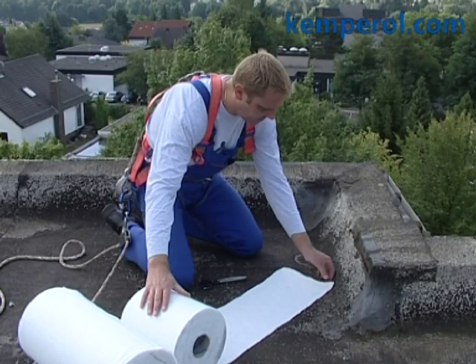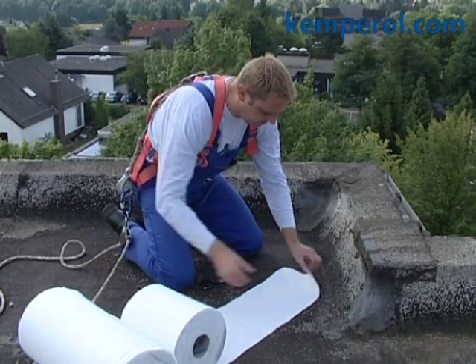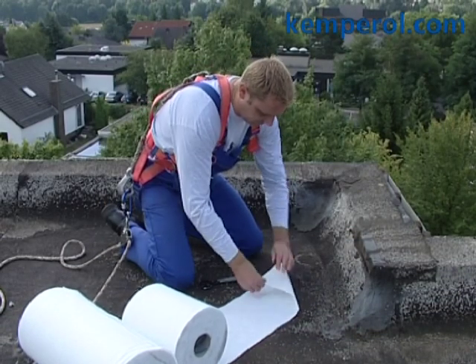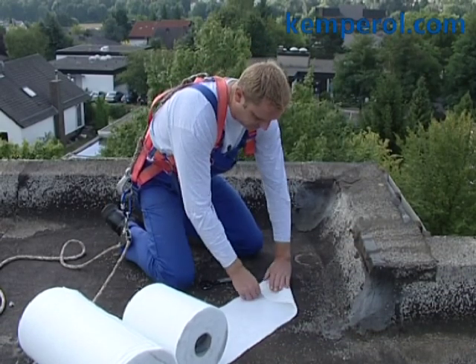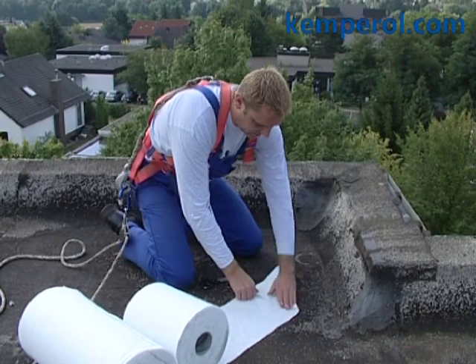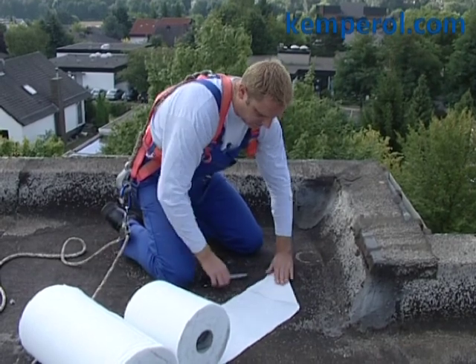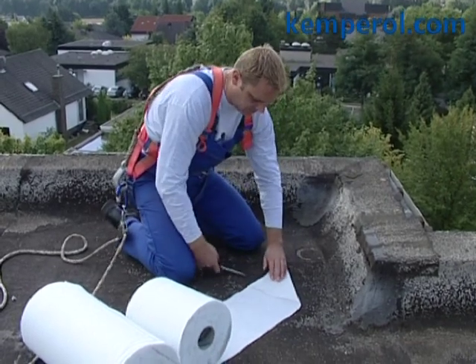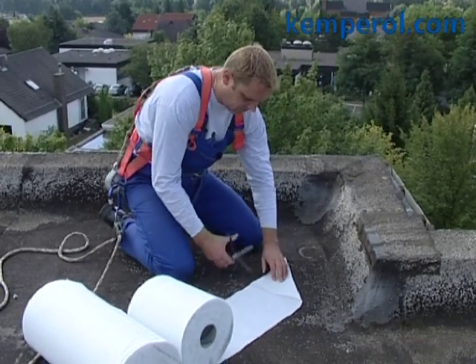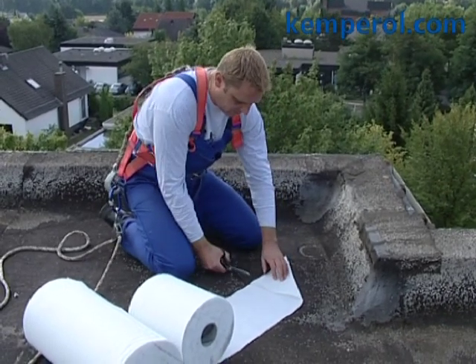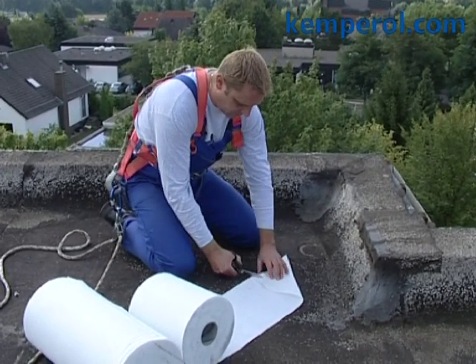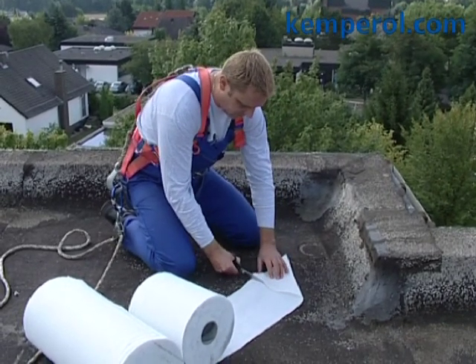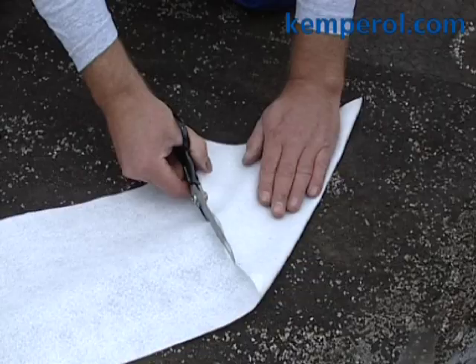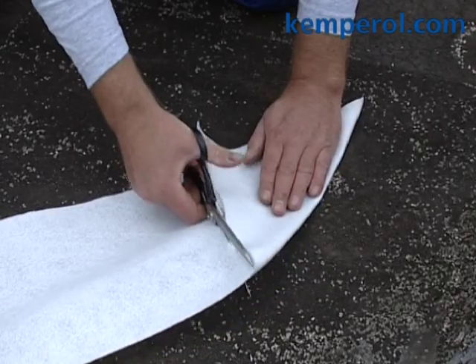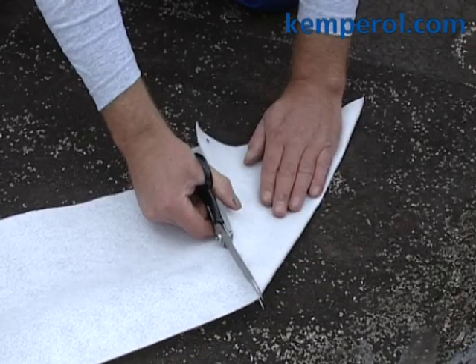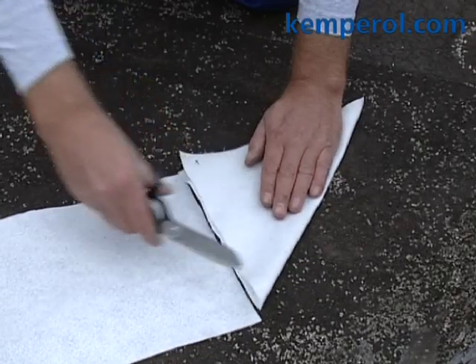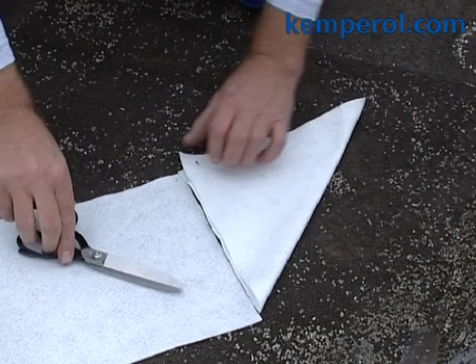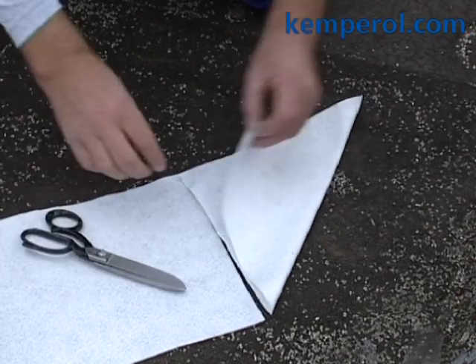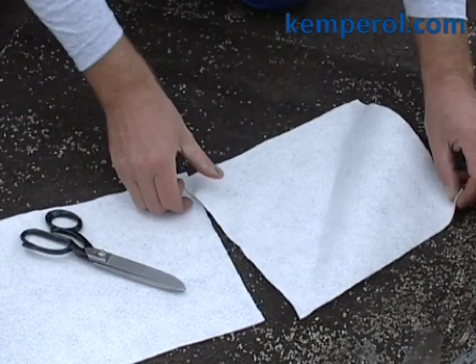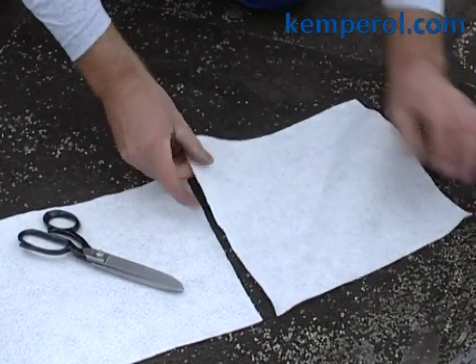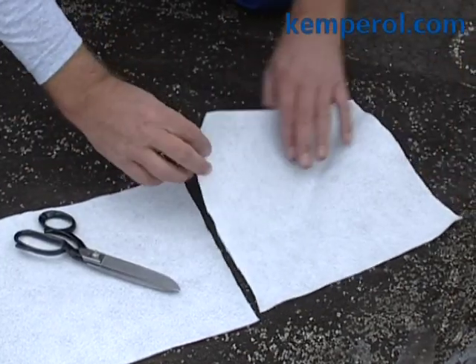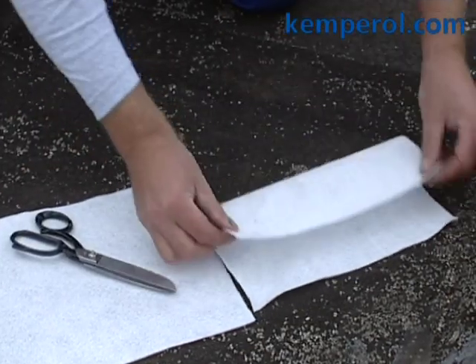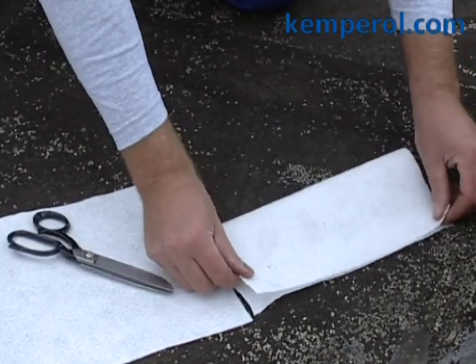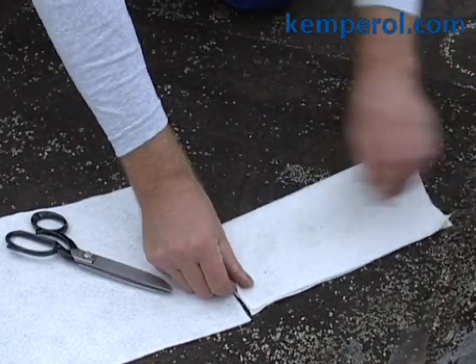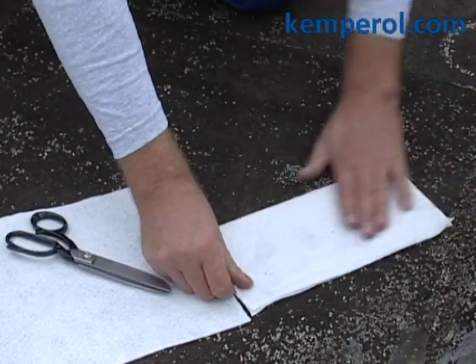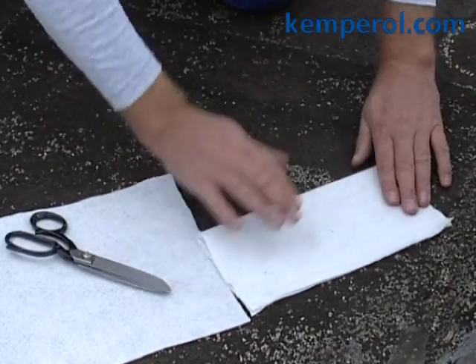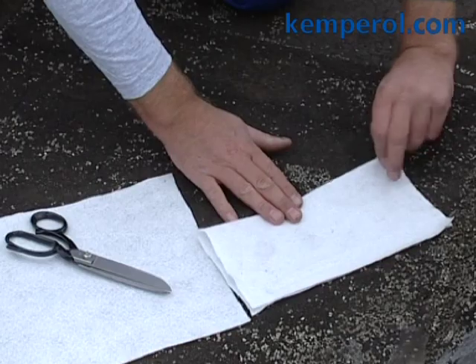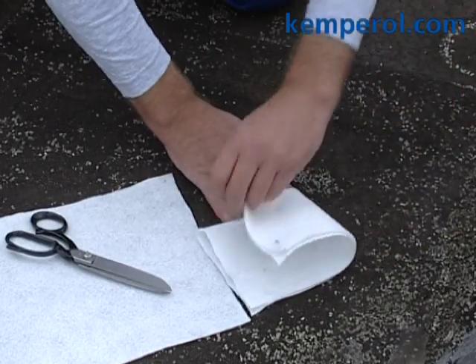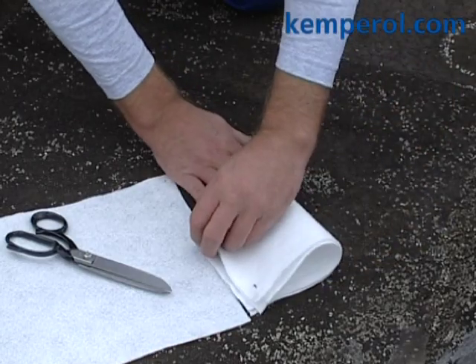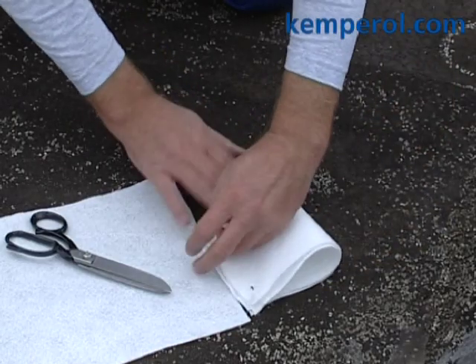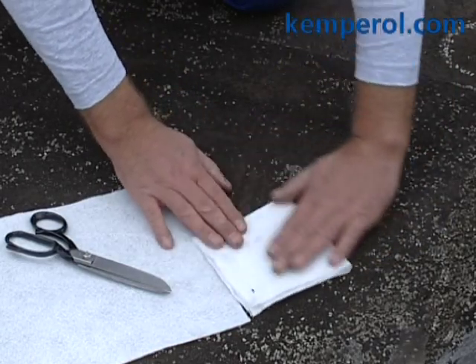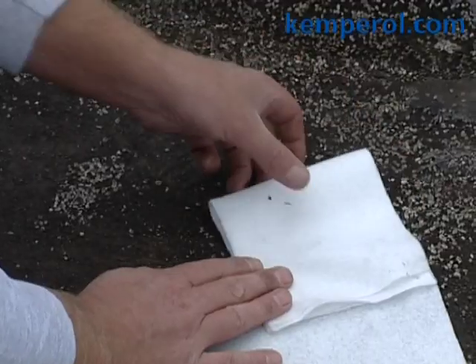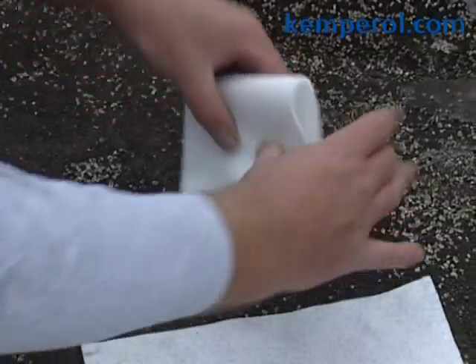The edges of the roof also need special treatment. For reinforcing the internal and external corners of the roof, first cut out a square of fleece. Again, fold this twice to form a small square.